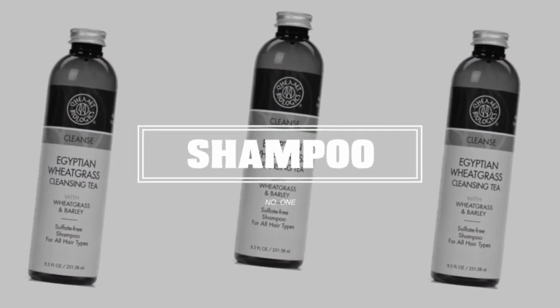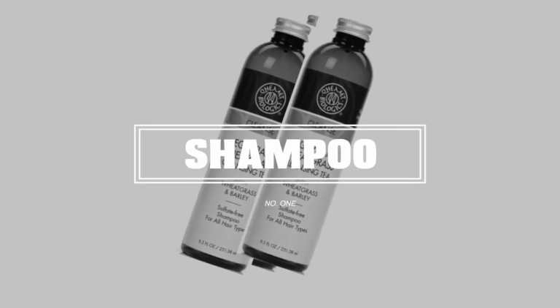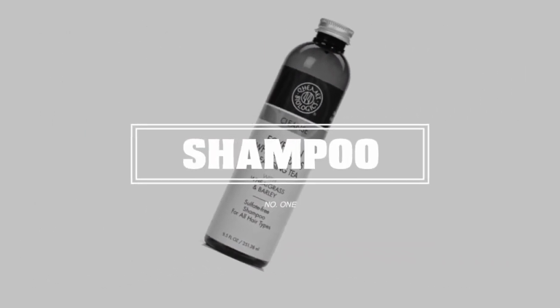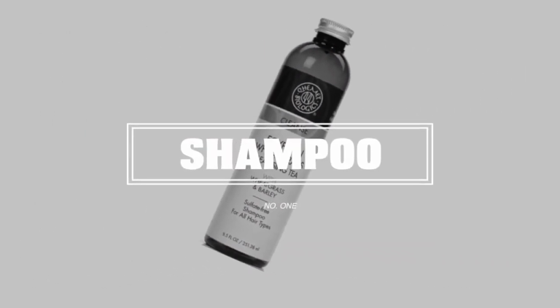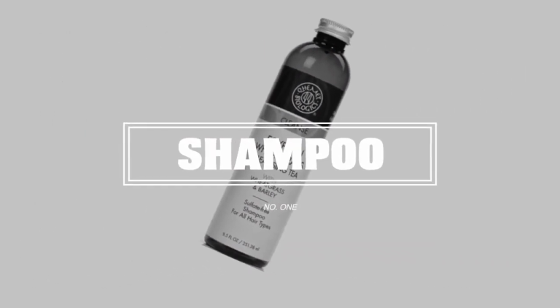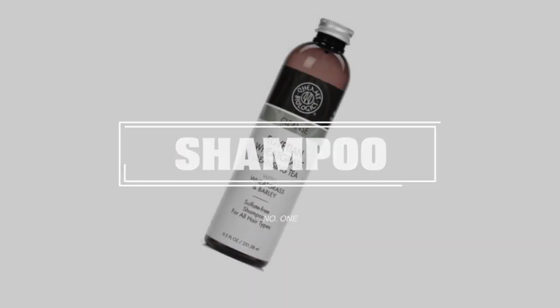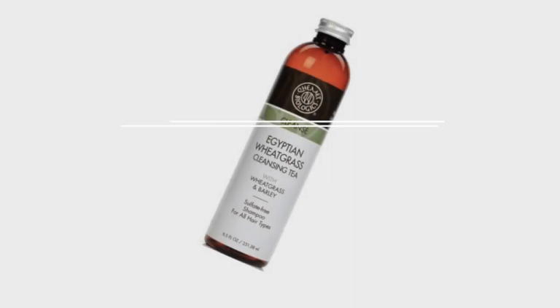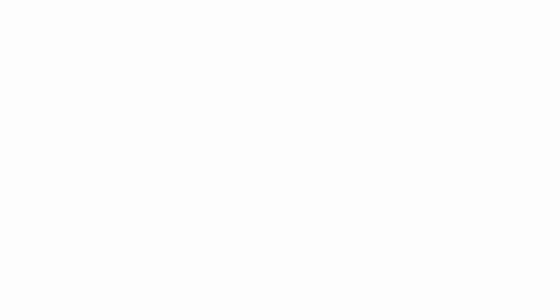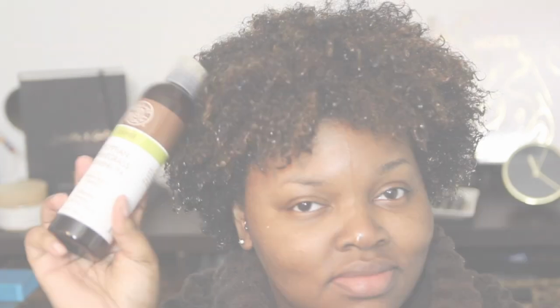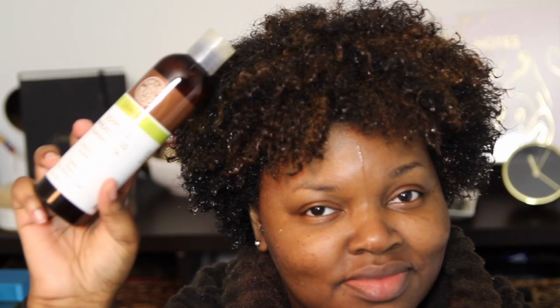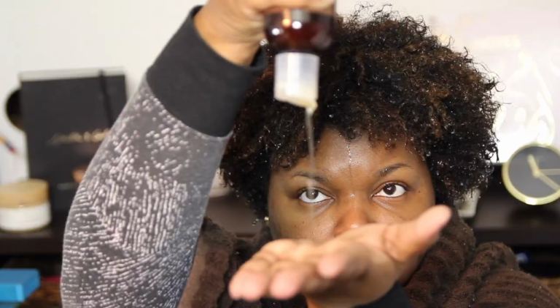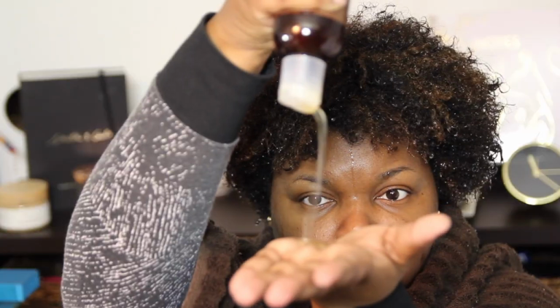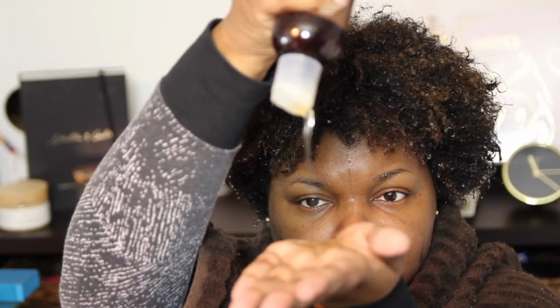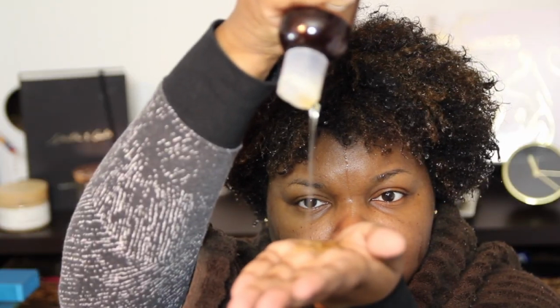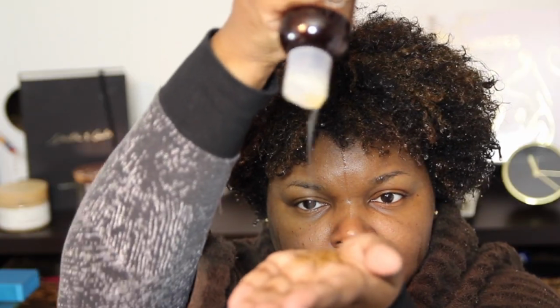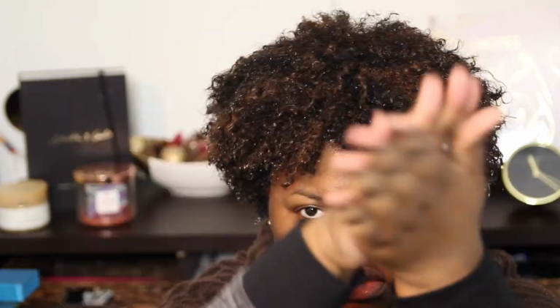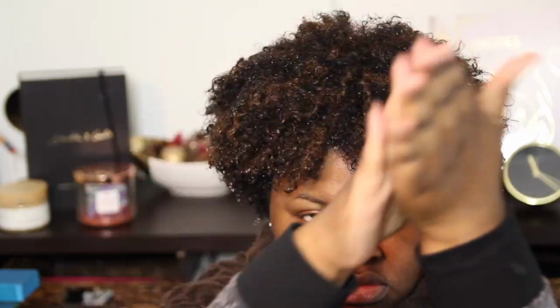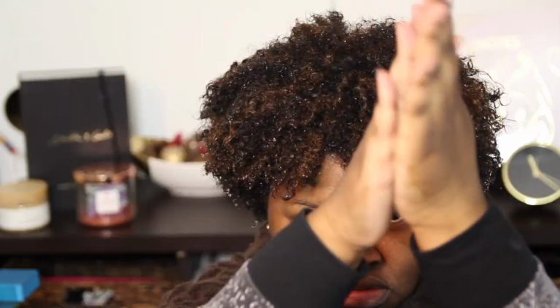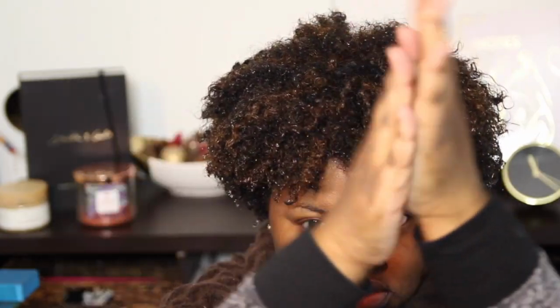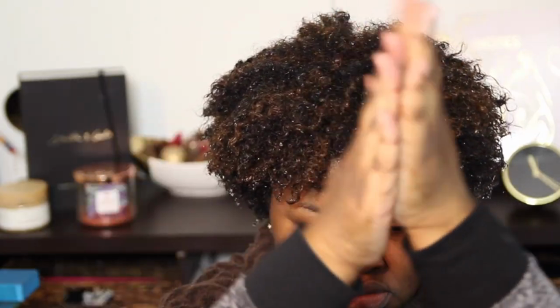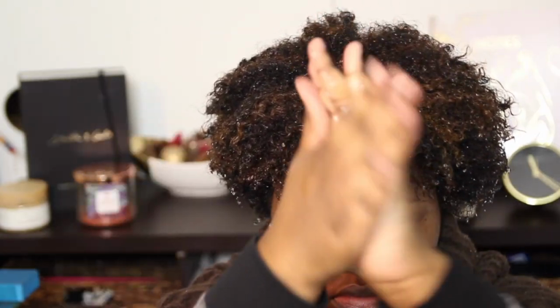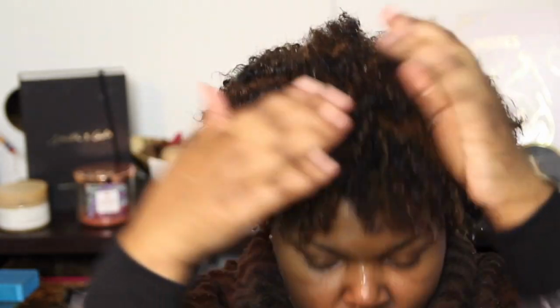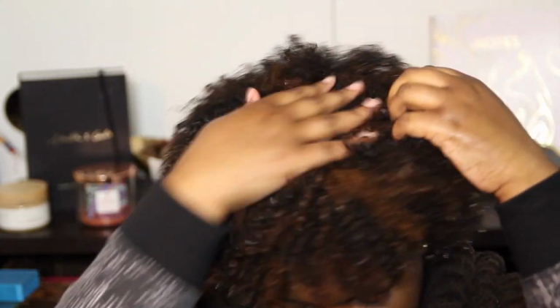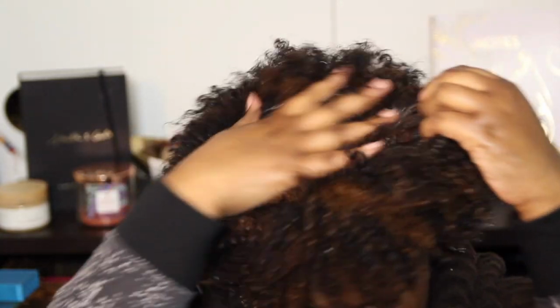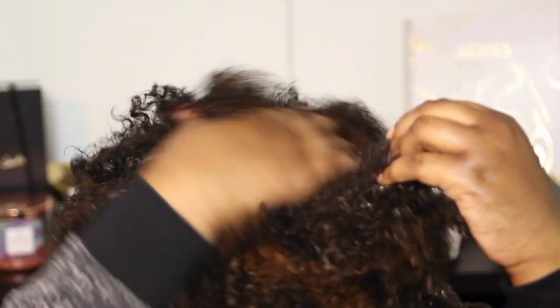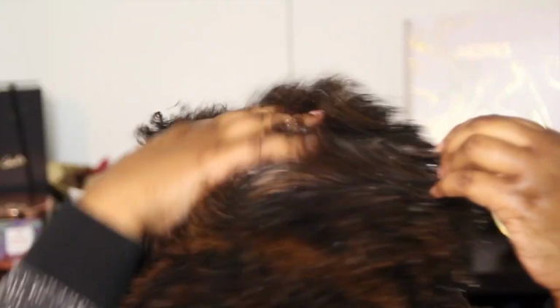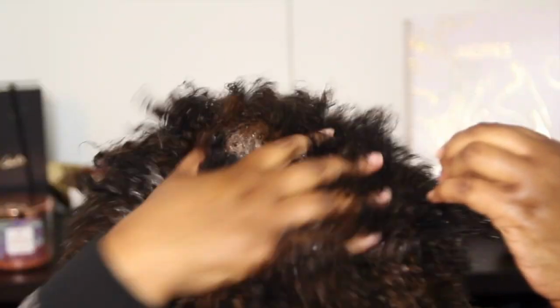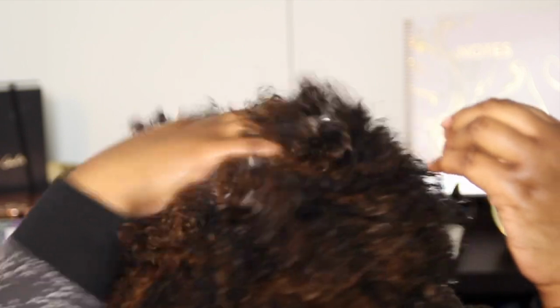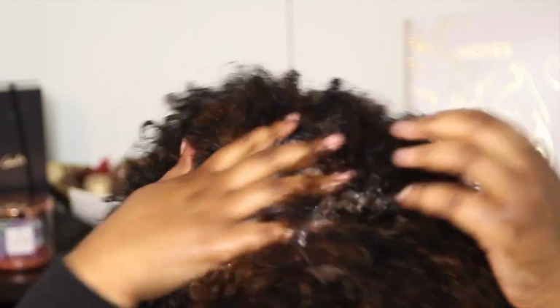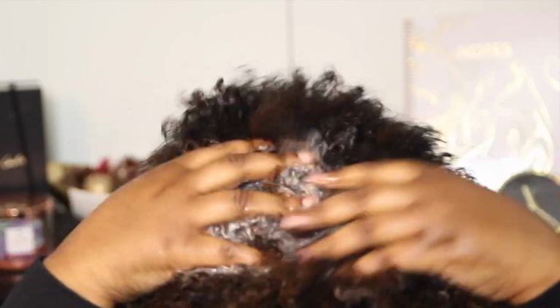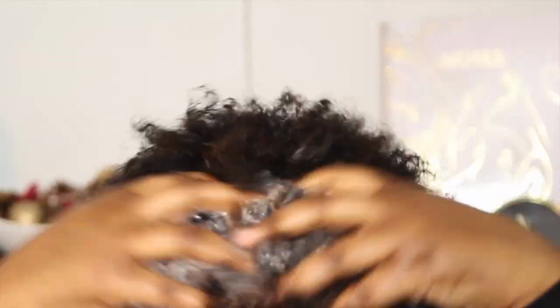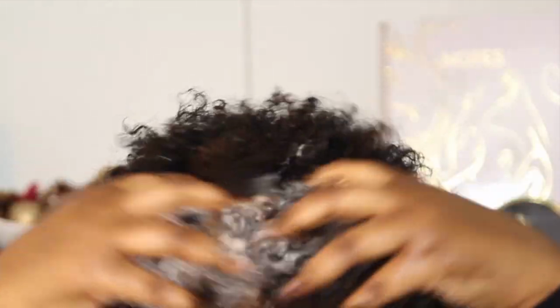For the shampoo, I'm going to use the Kemet Biologics Egyptian Wheatgrass Cleansing Tea. This is the best sulfate-free clarifying shampoo I've come across — it gets the scalp squeaky clean.